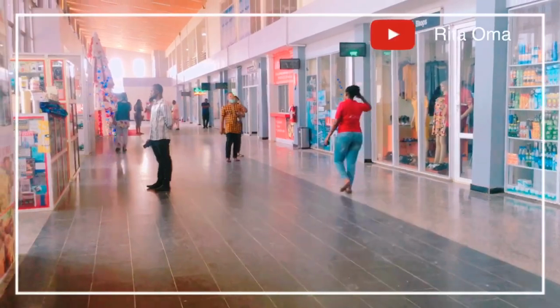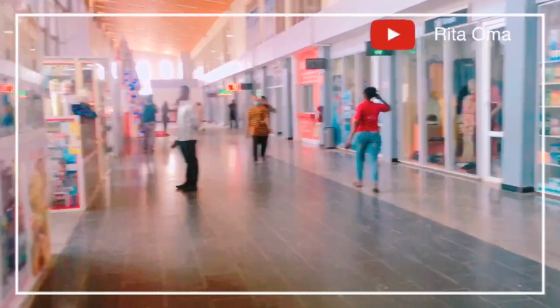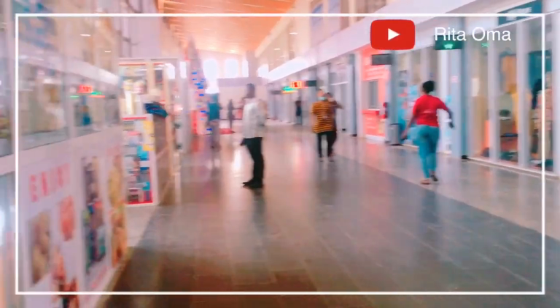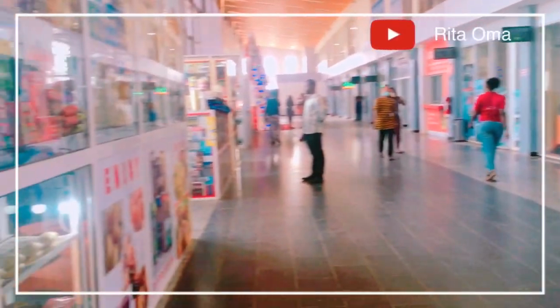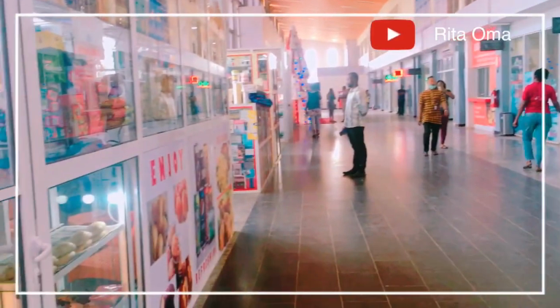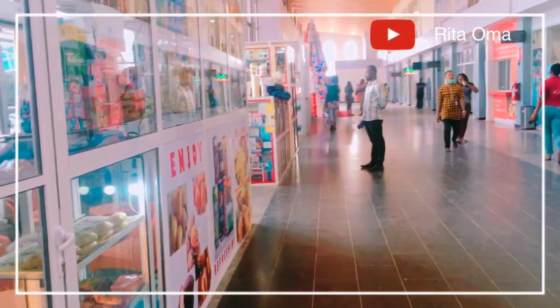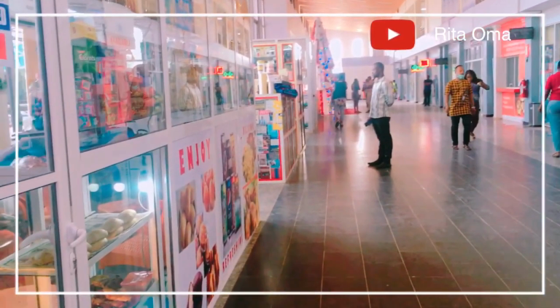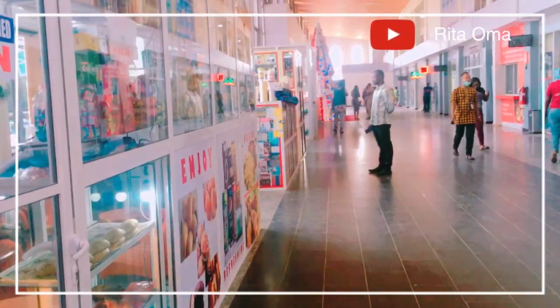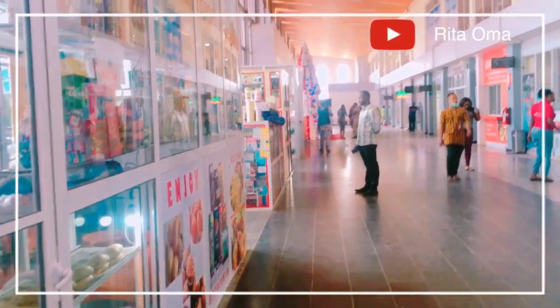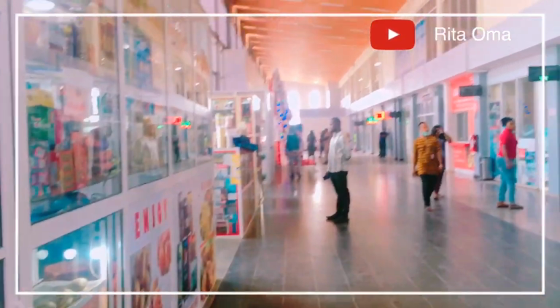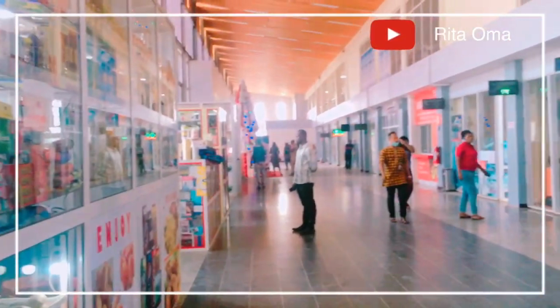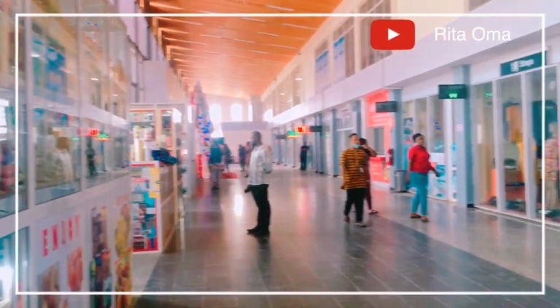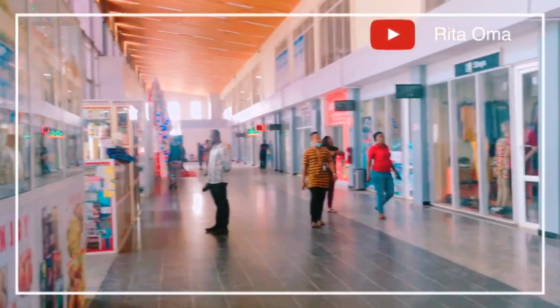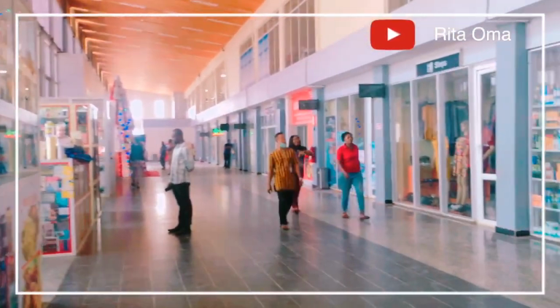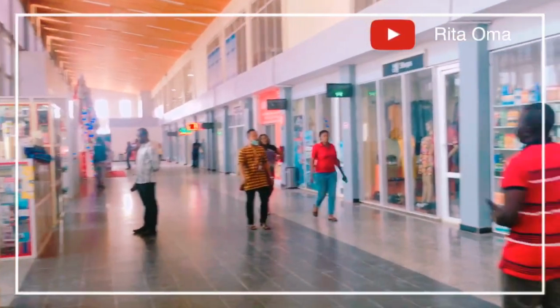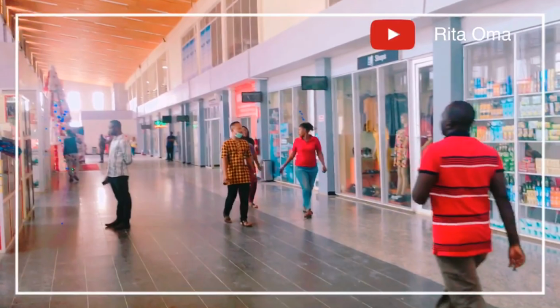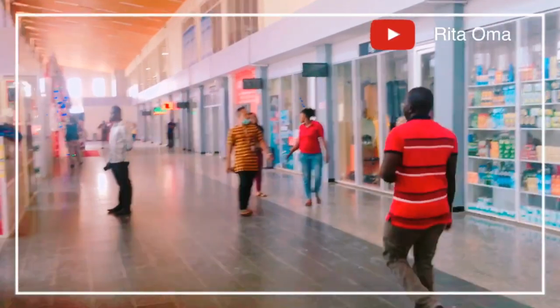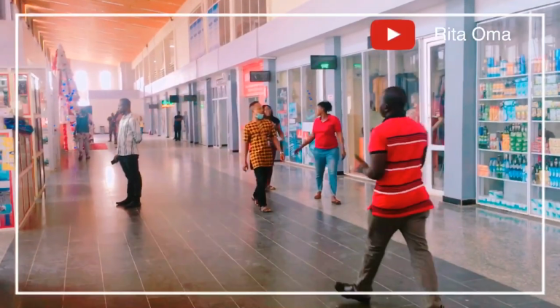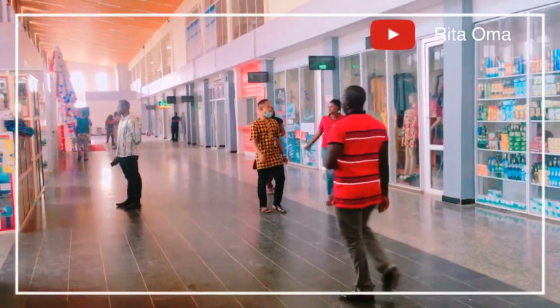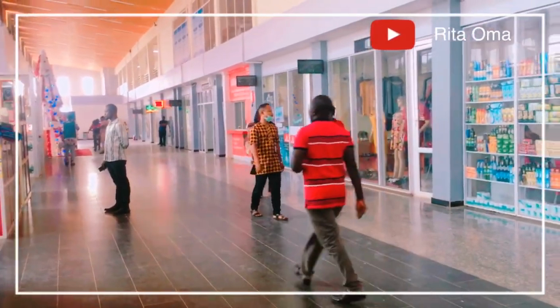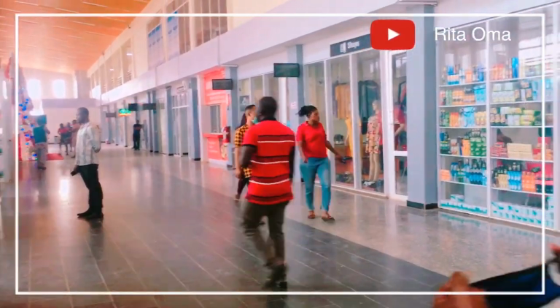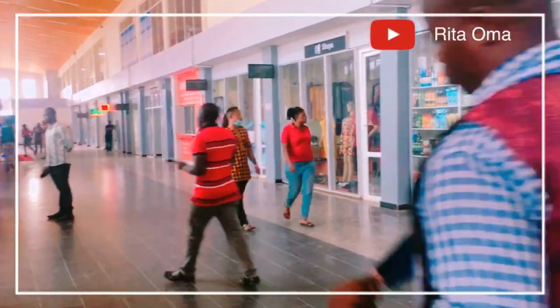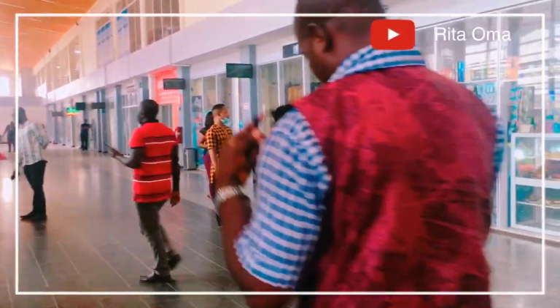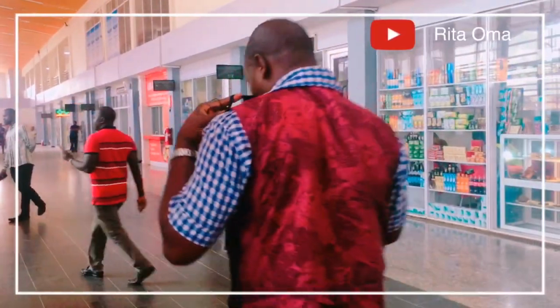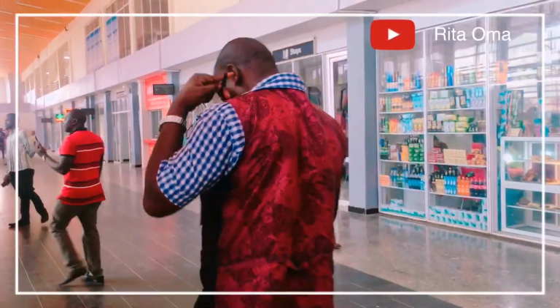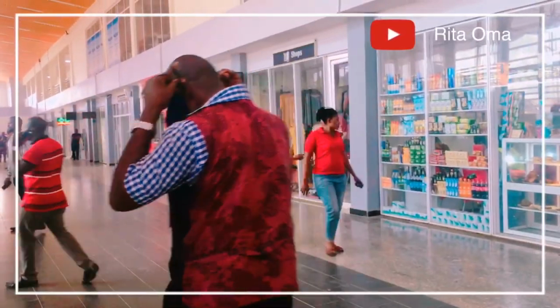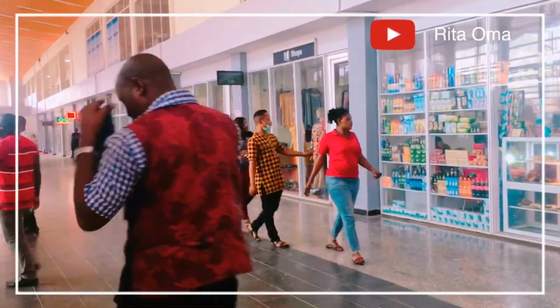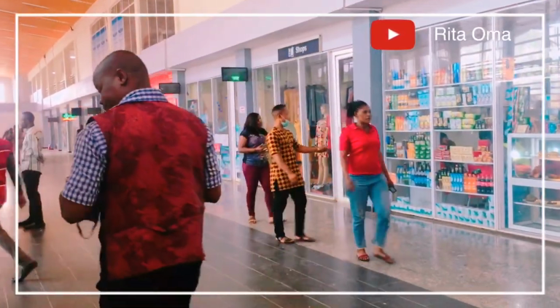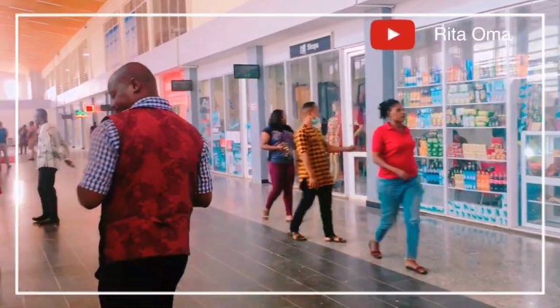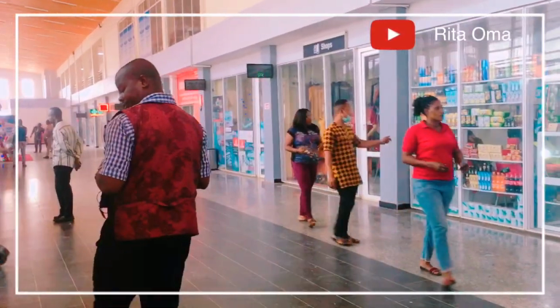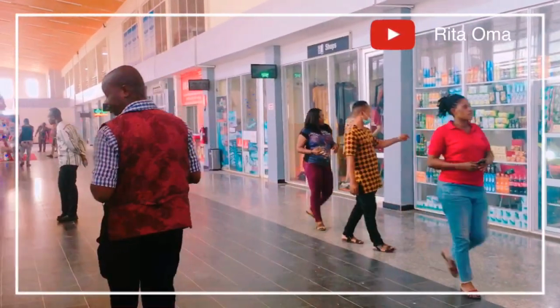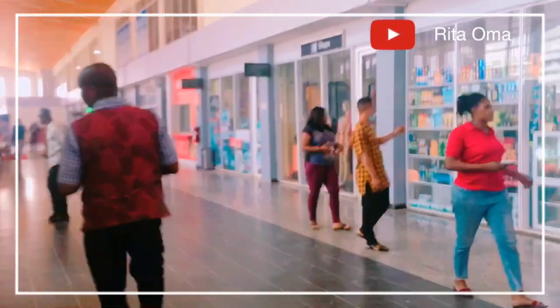These are people's shops inside the airport. They sell so many things like dresses, beverages, and lots more.